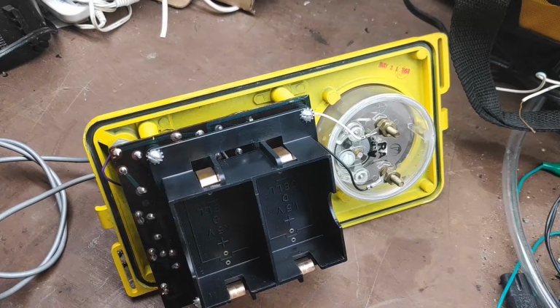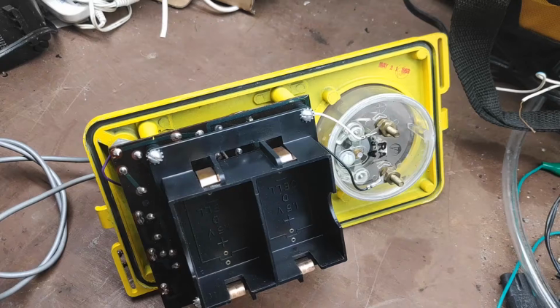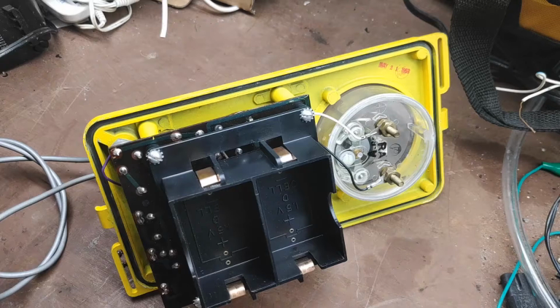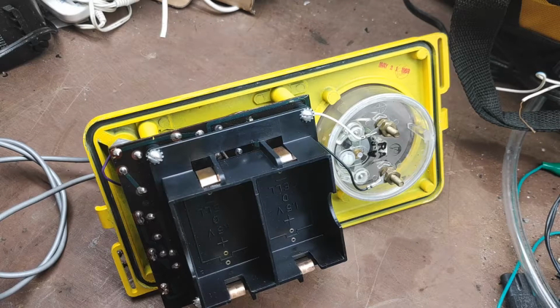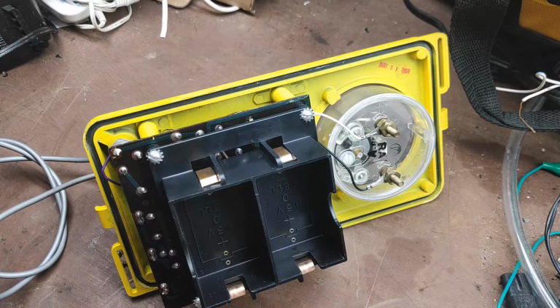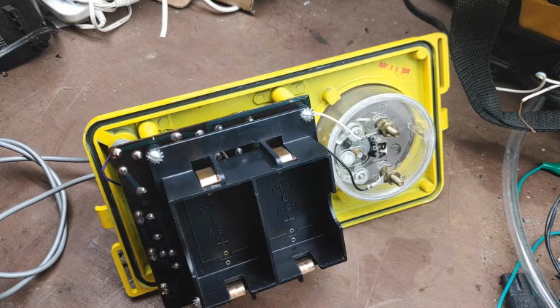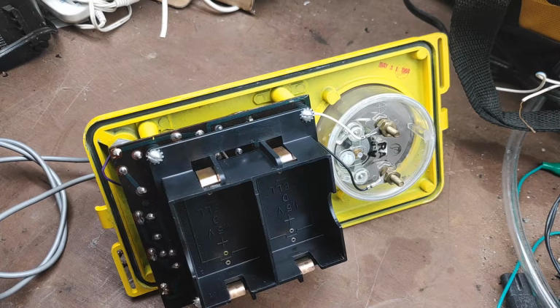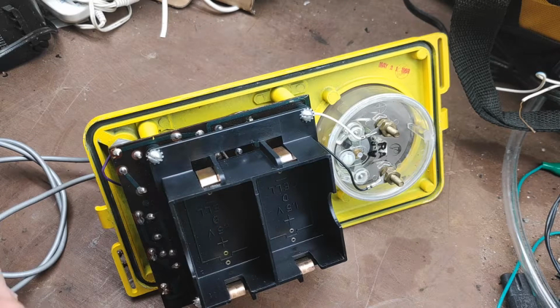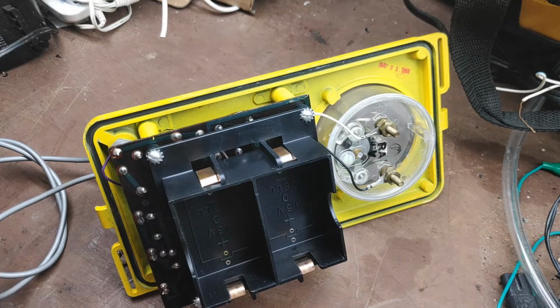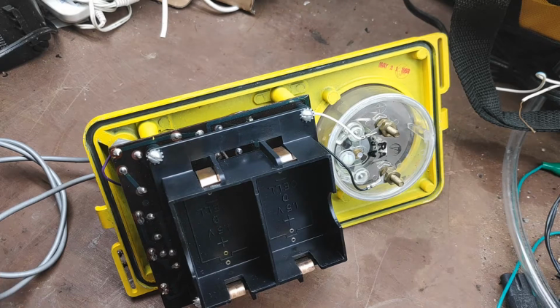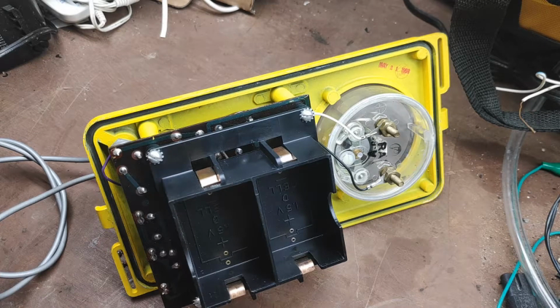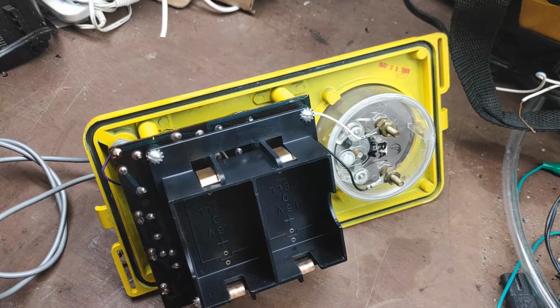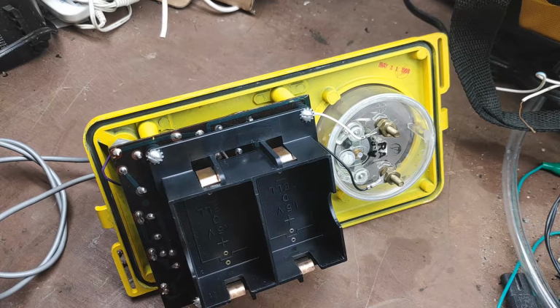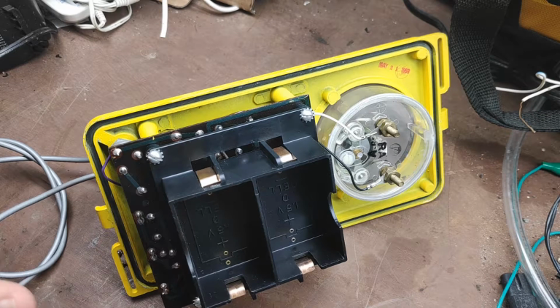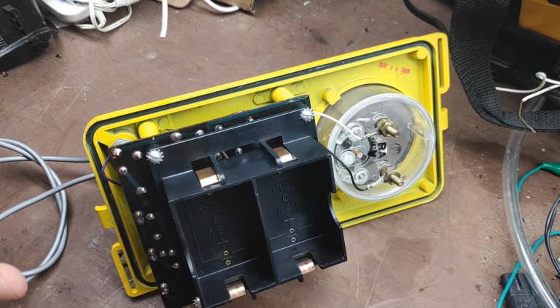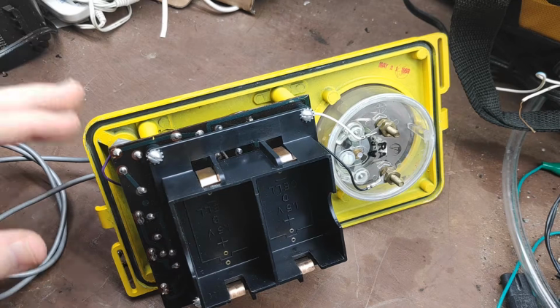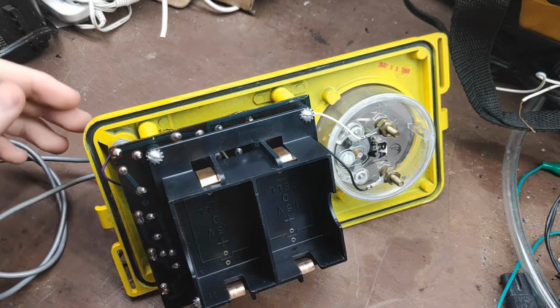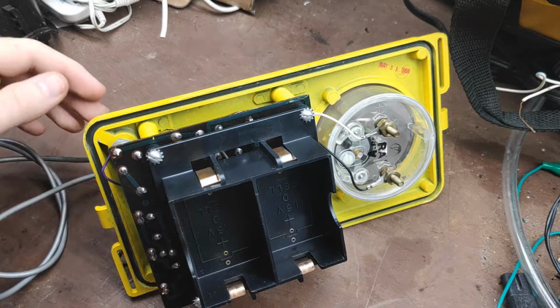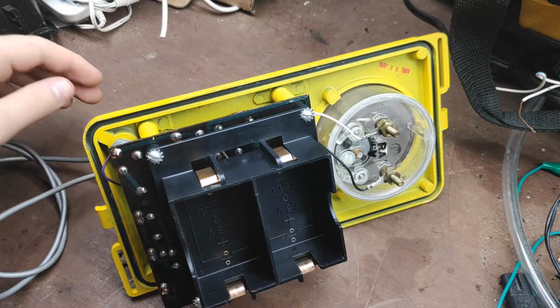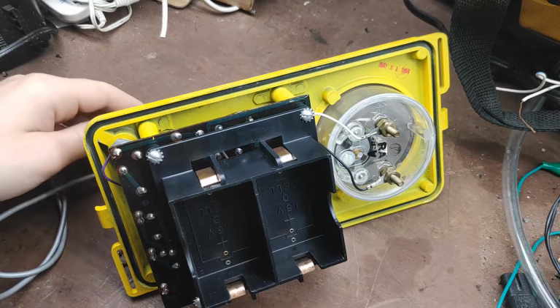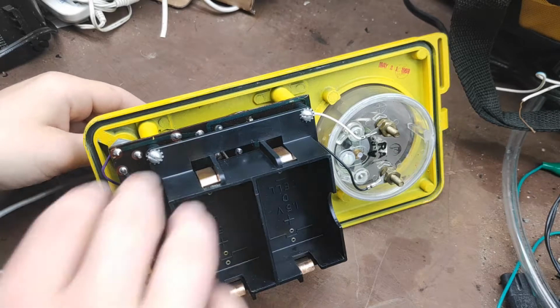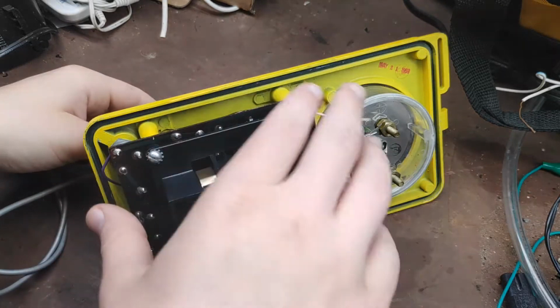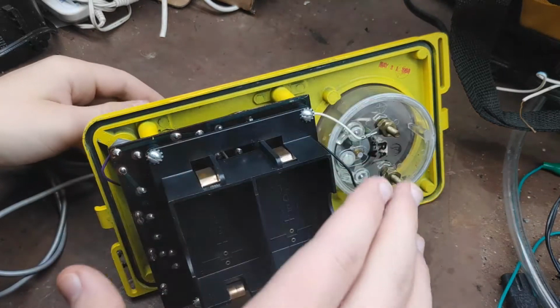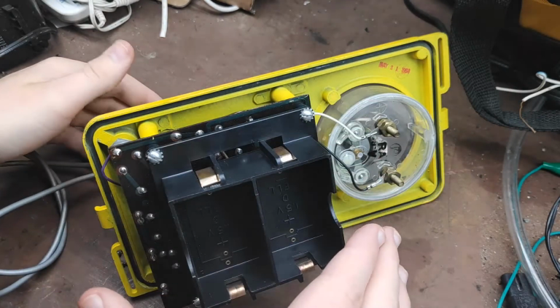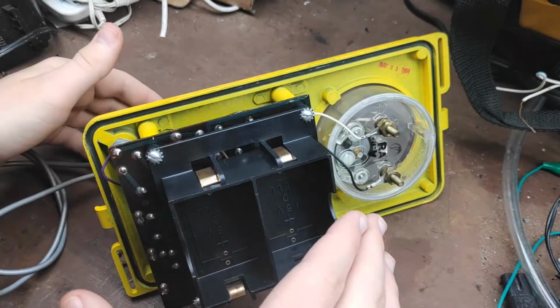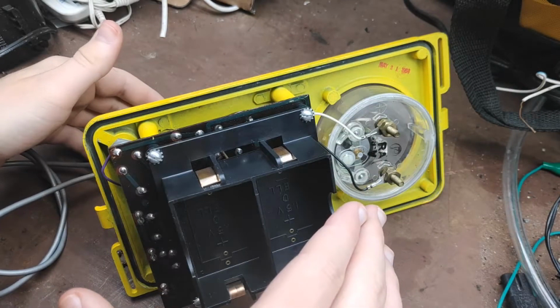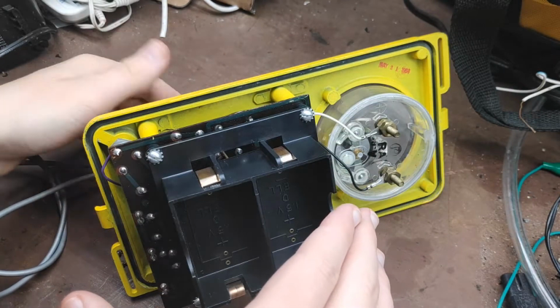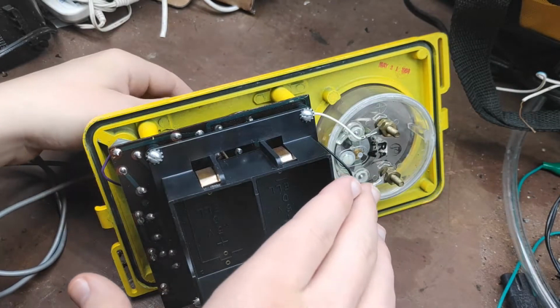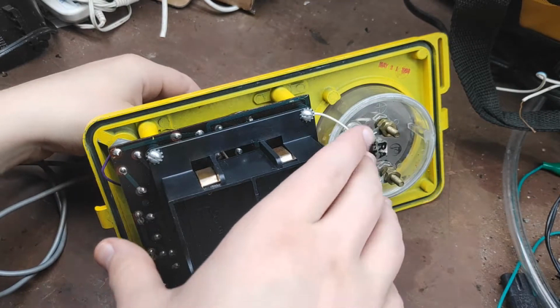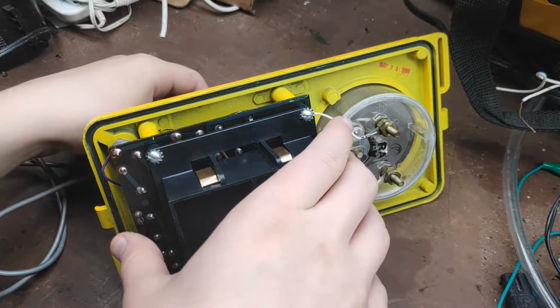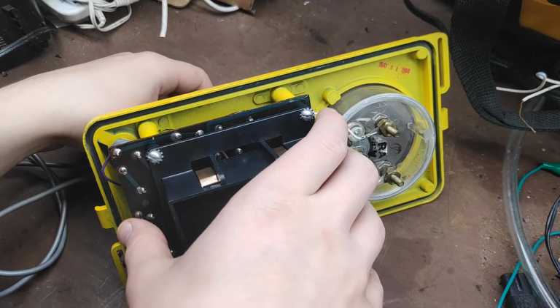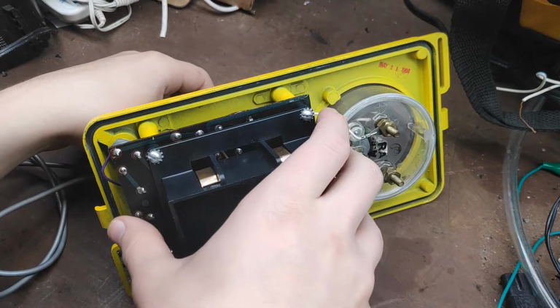Hello everyone, Novanoid here, and in today's video I'm going to be showing you how to replace the Geiger probe on the CDV700.